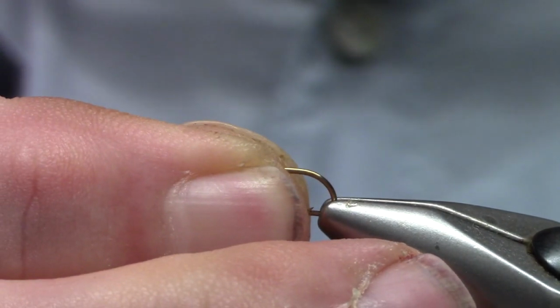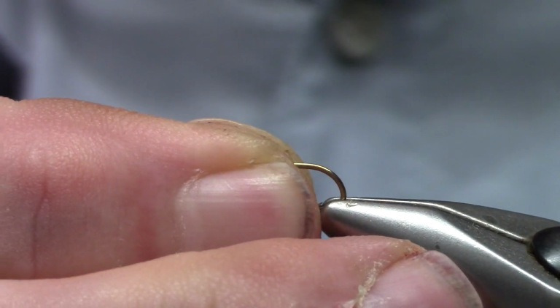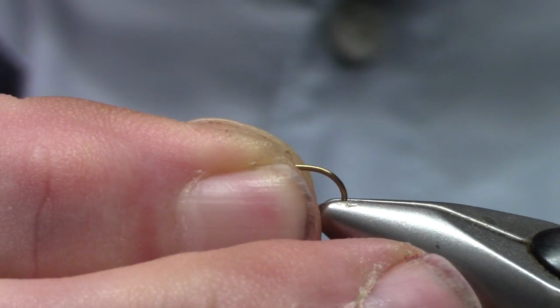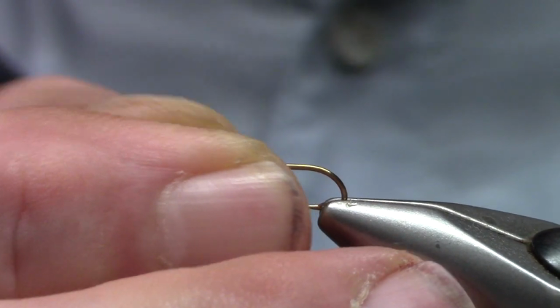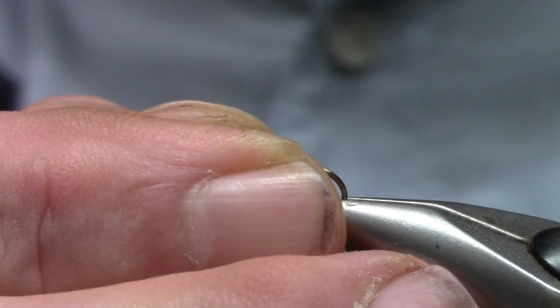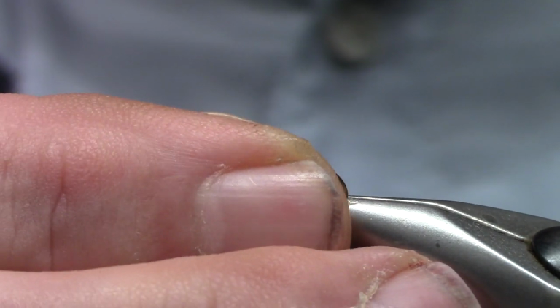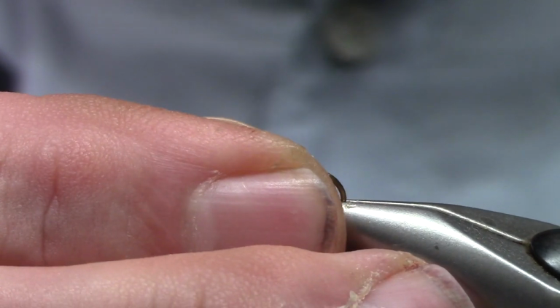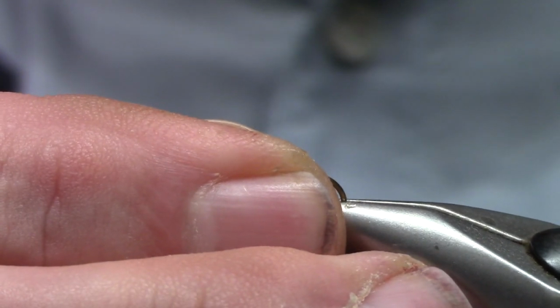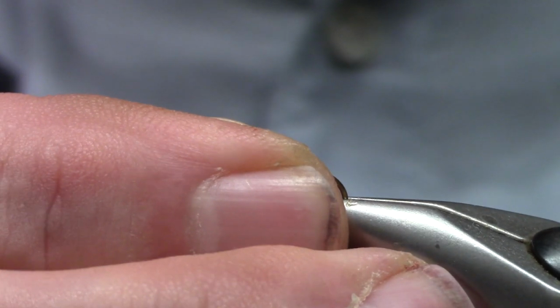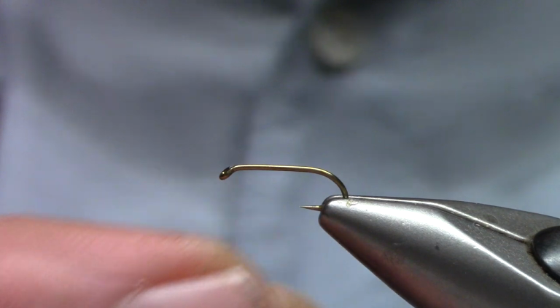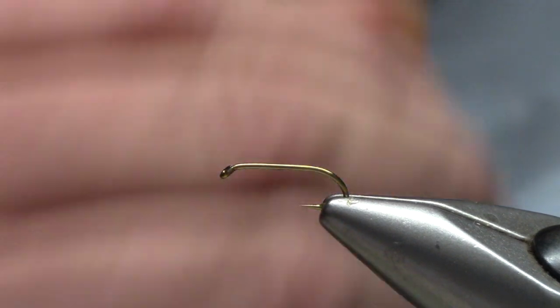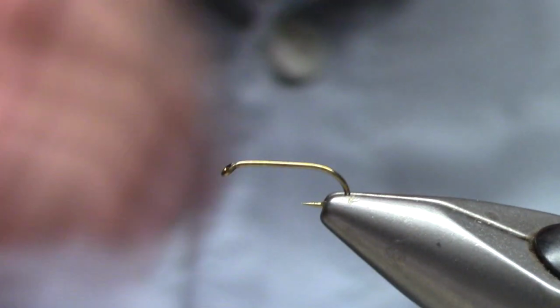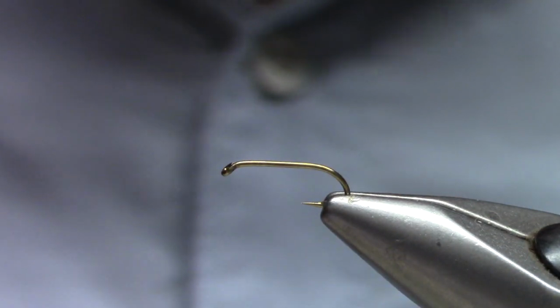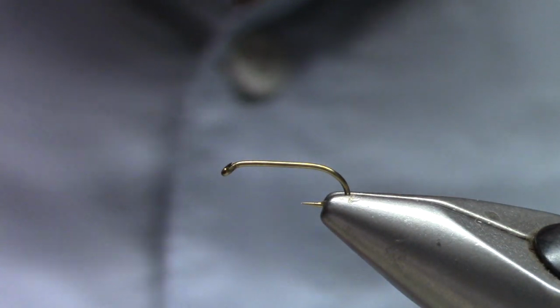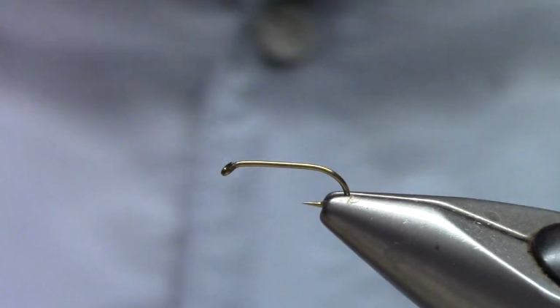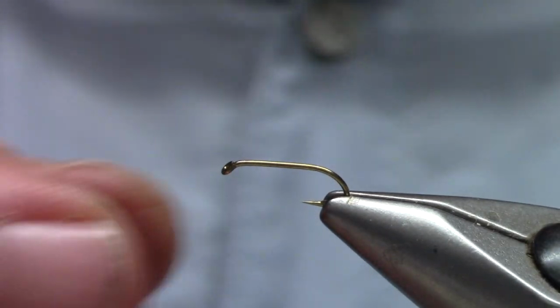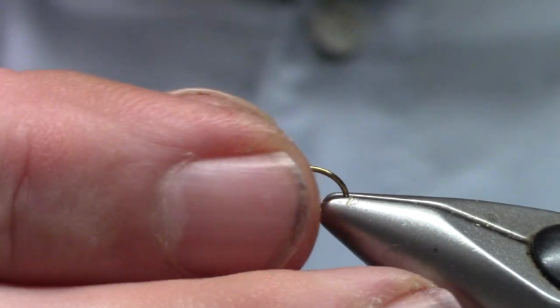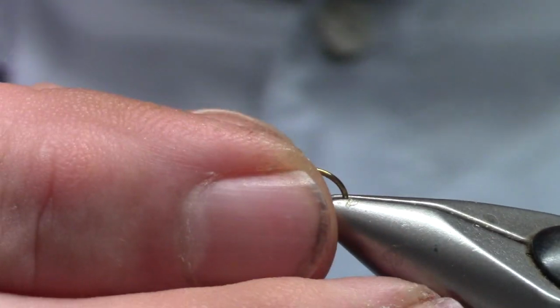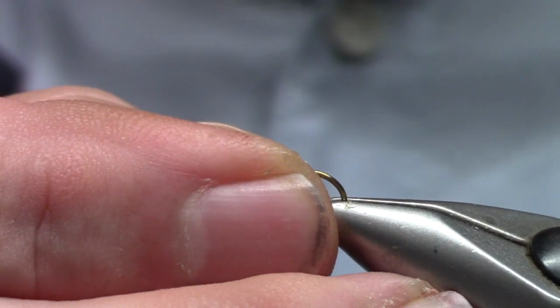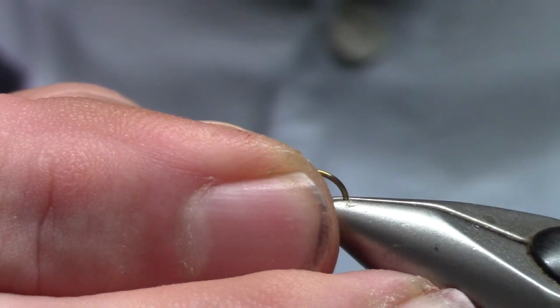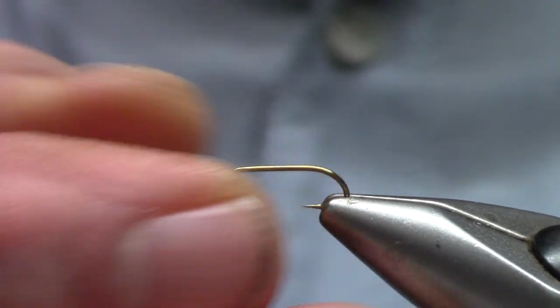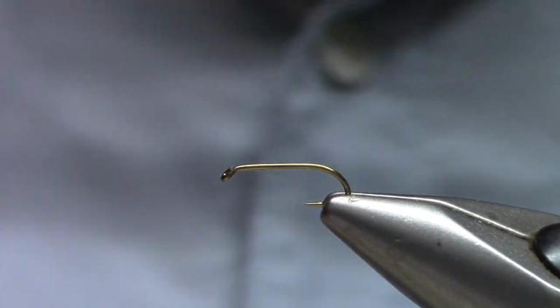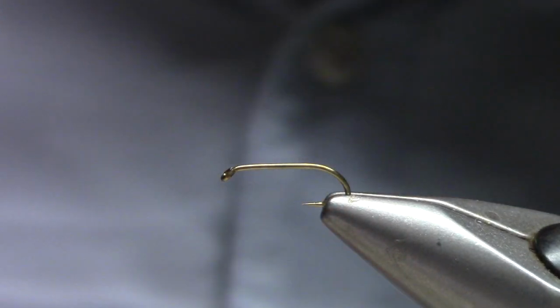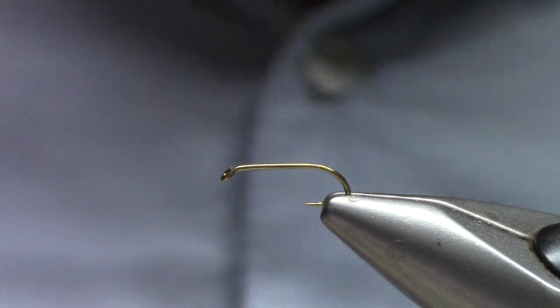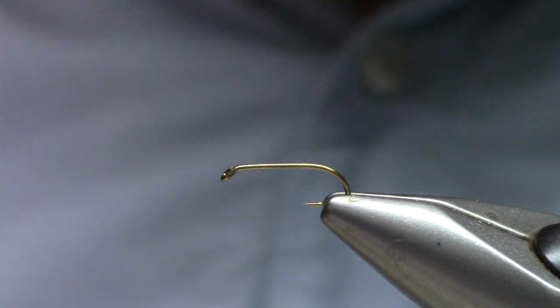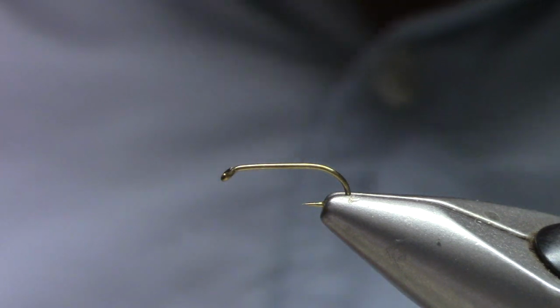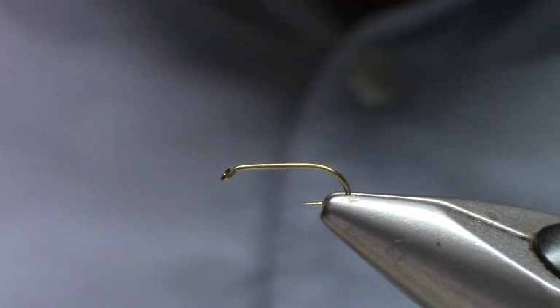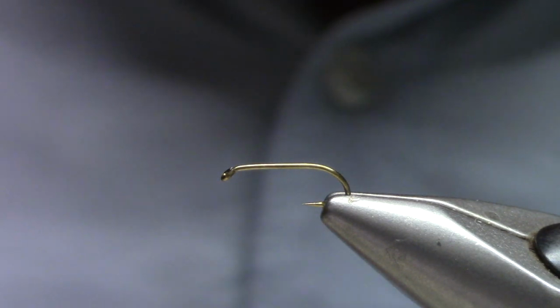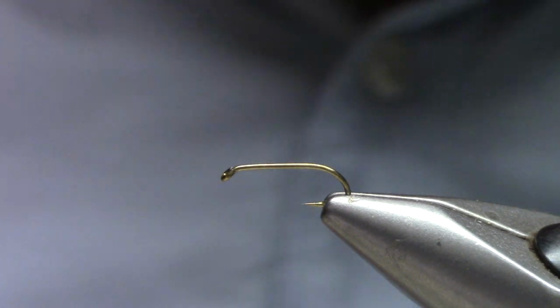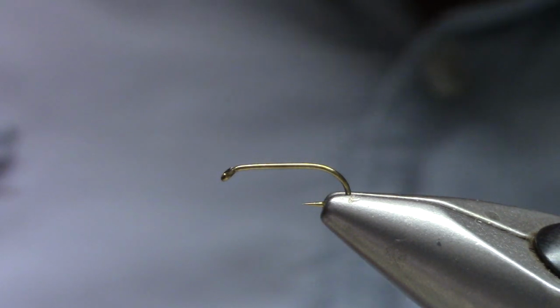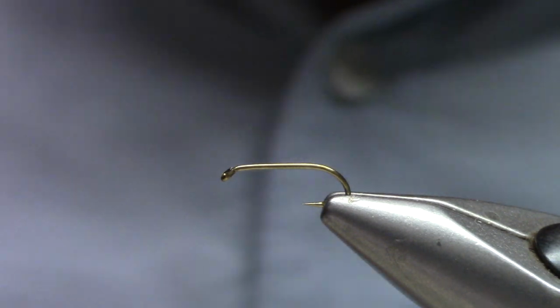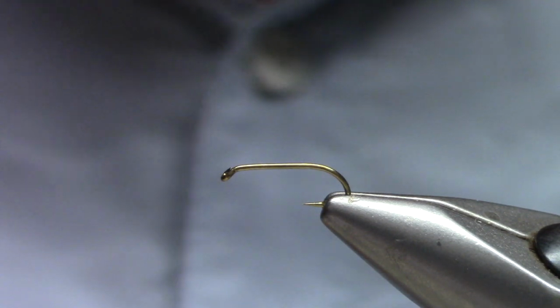I'm using a Dairiki 060. This is a 2x long nymph hook, which is just about right. You can tie this with a bead, but today we're going to tie it without.